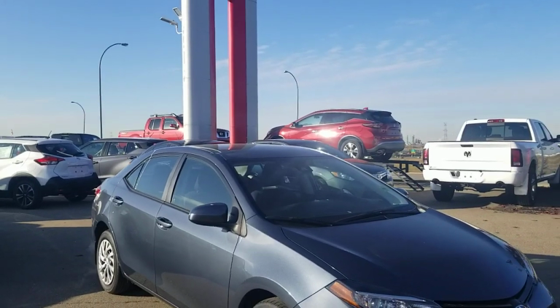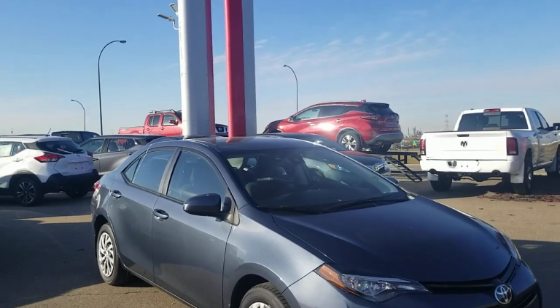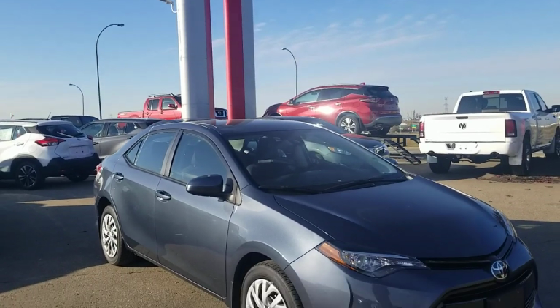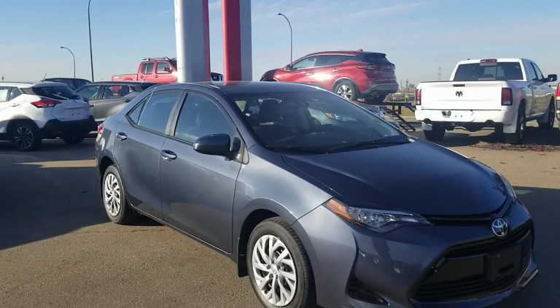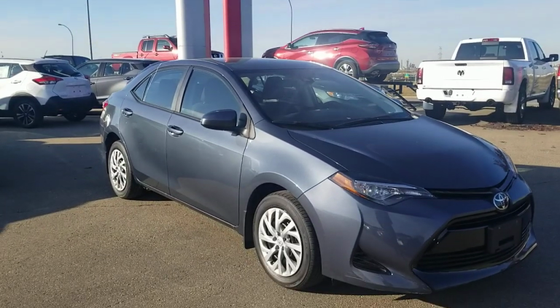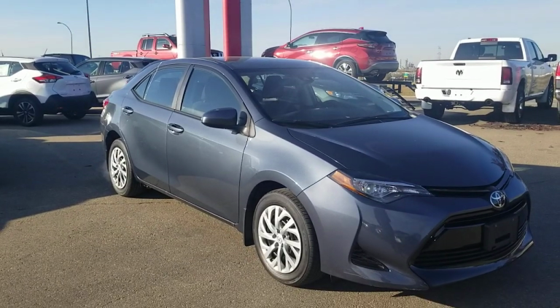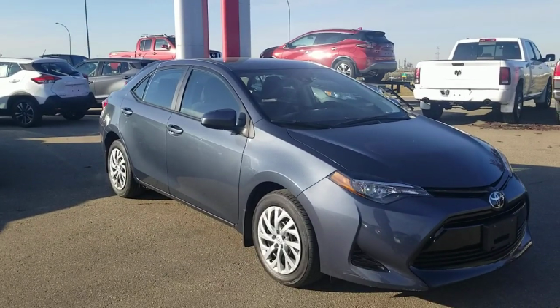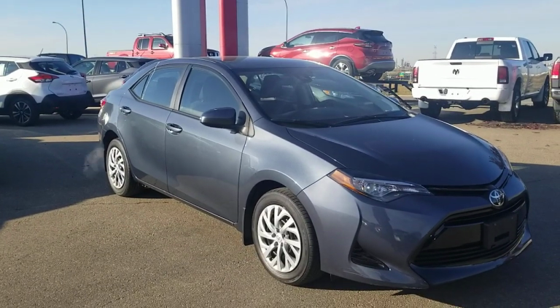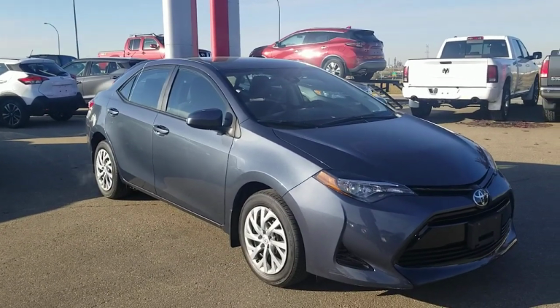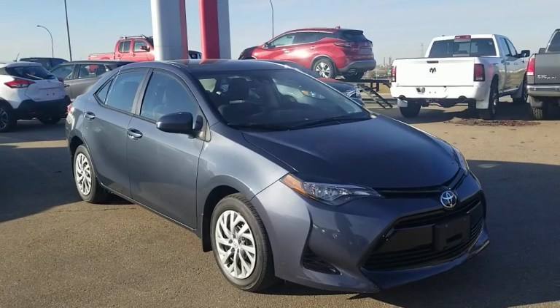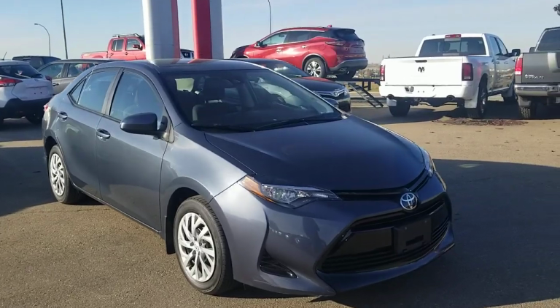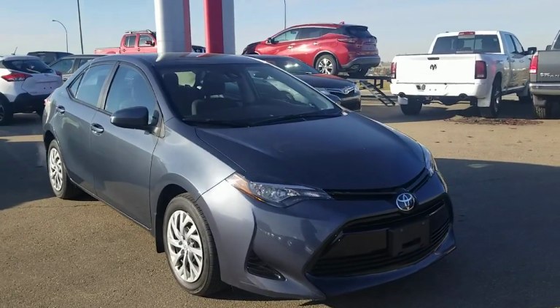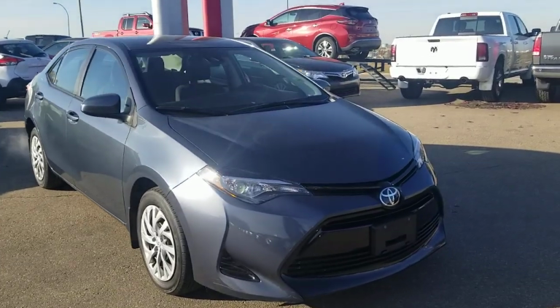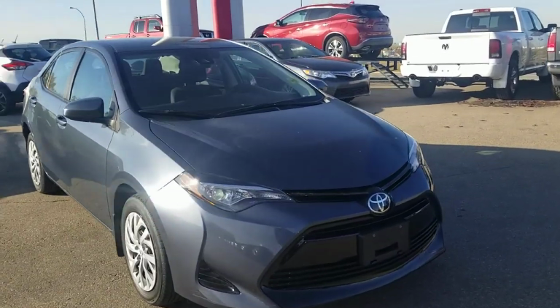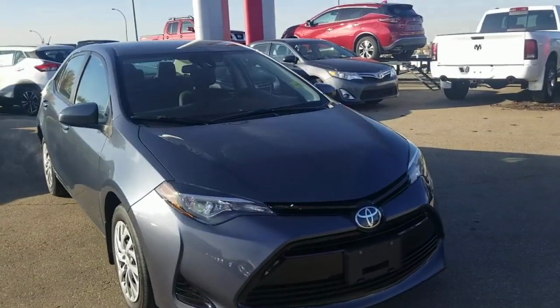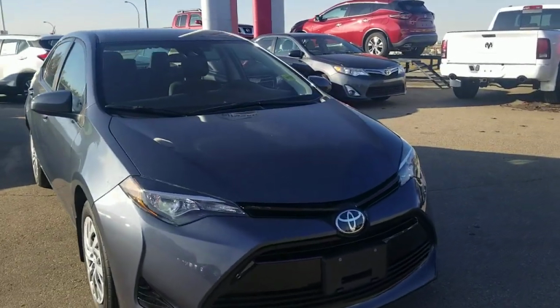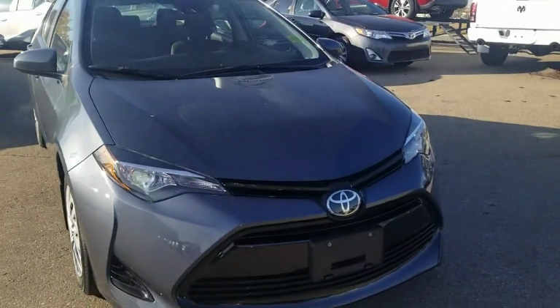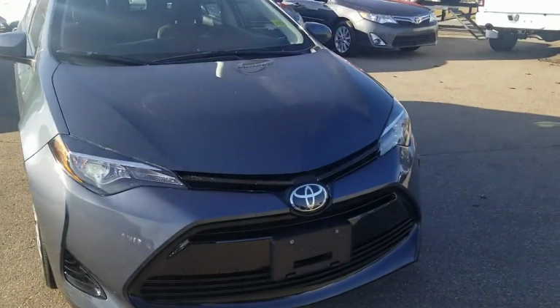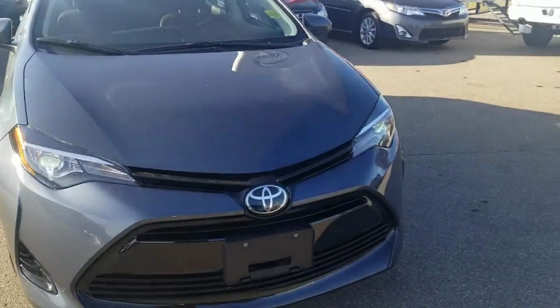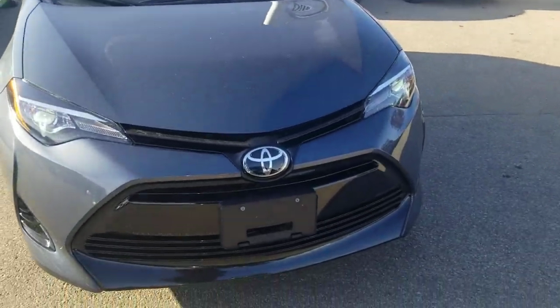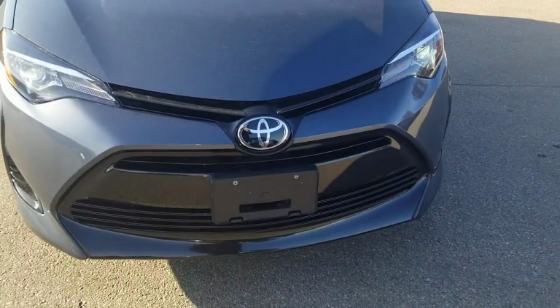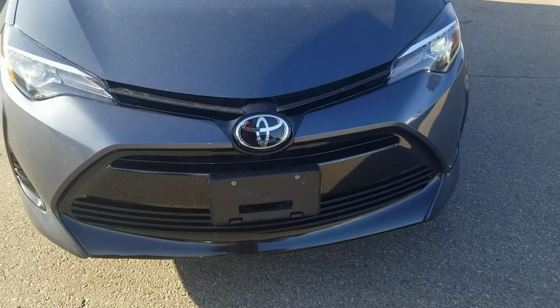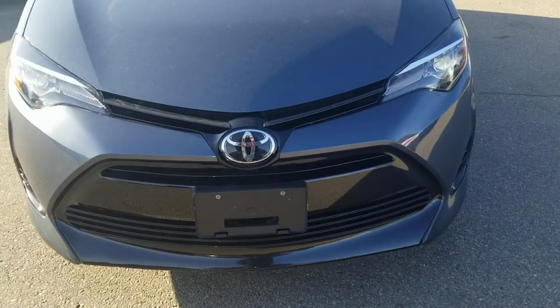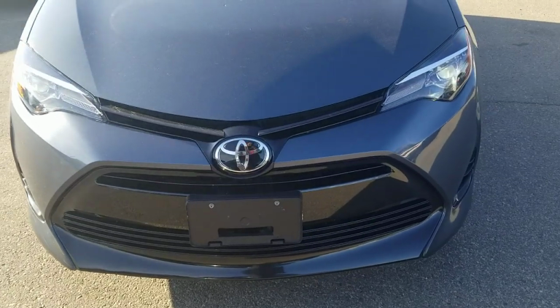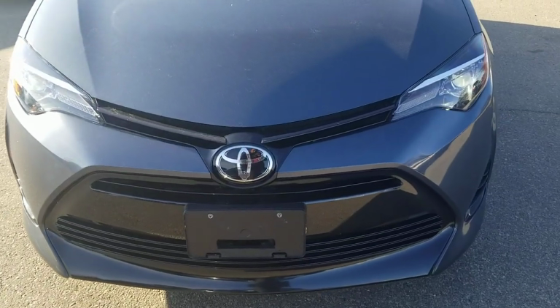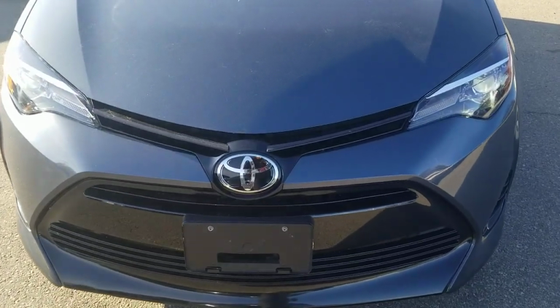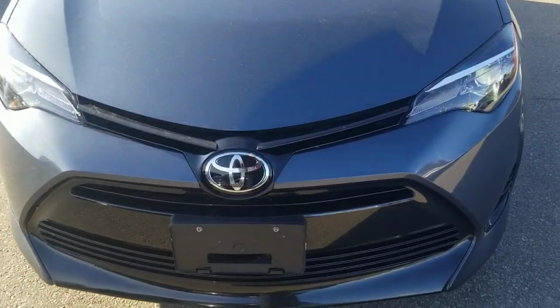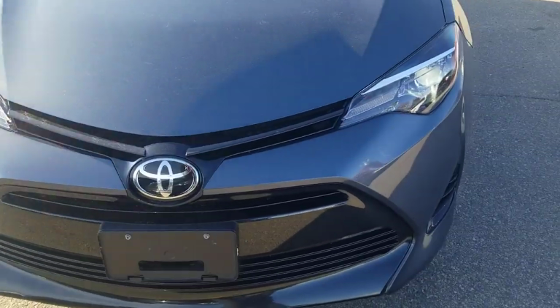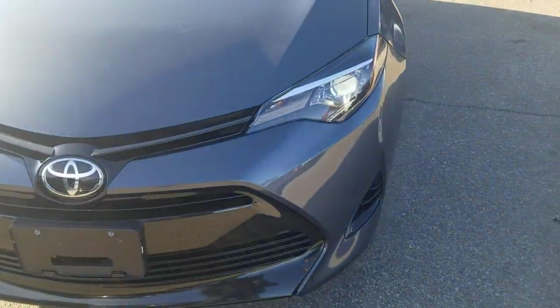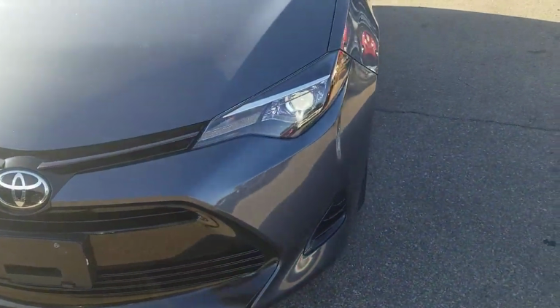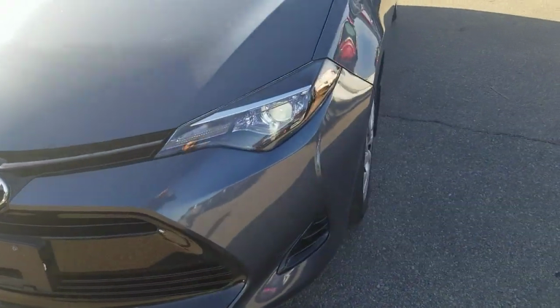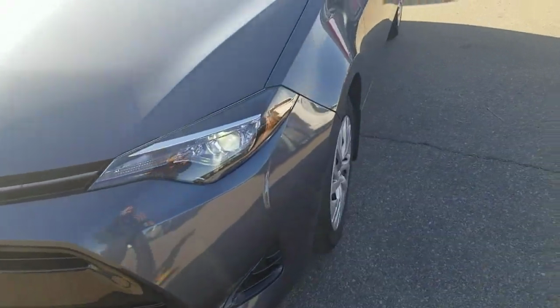Good morning, Sharon Harpeth here from Shiv Nissan. Quick video on this beautiful 2017 Toyota Corolla — it's in good shape. Here's what it looks like from the front. This one has the front collision warning and LED lights.